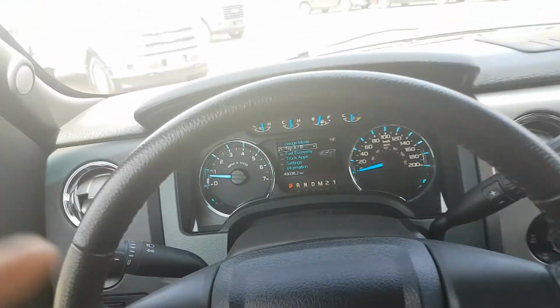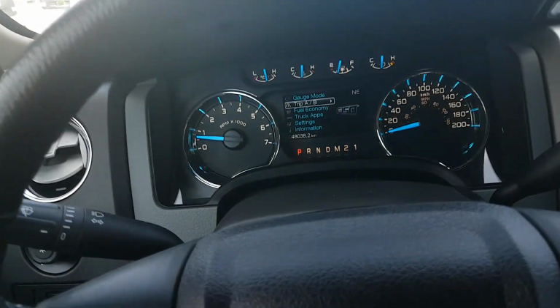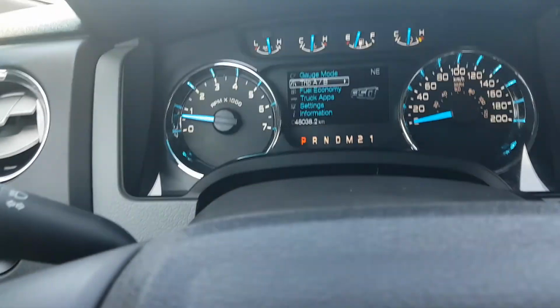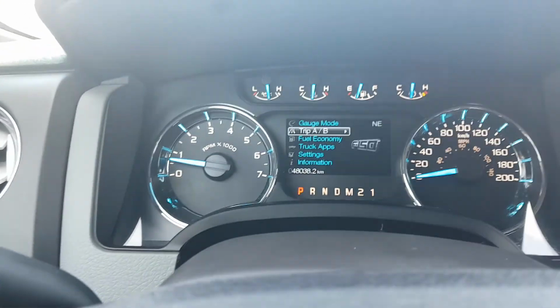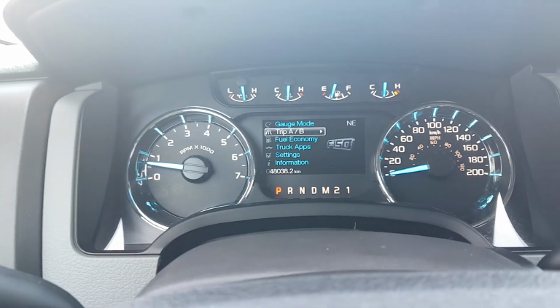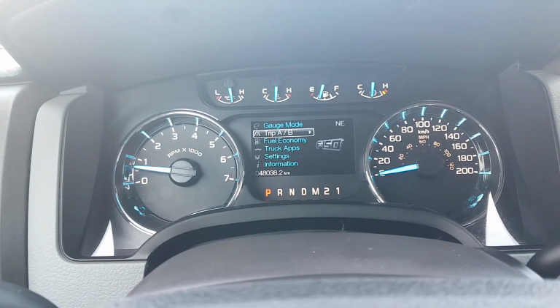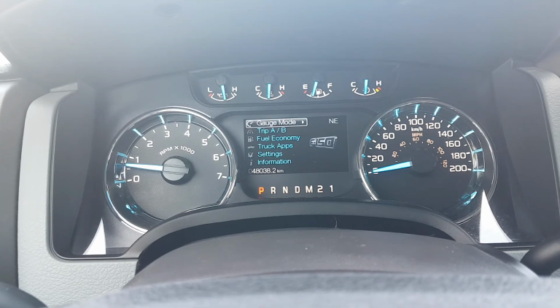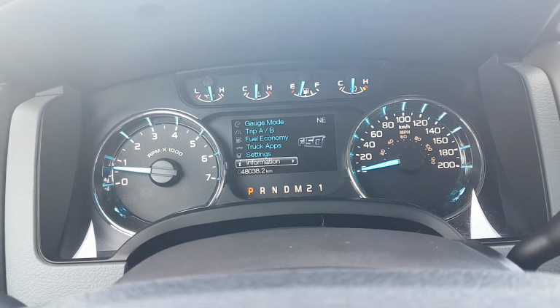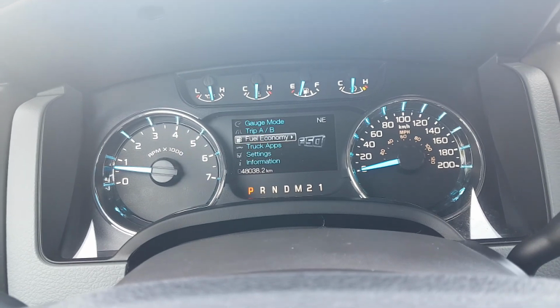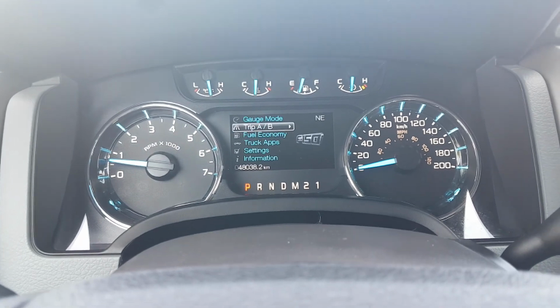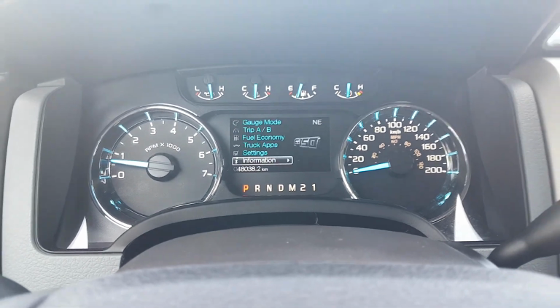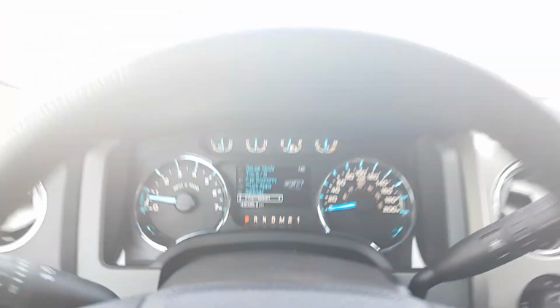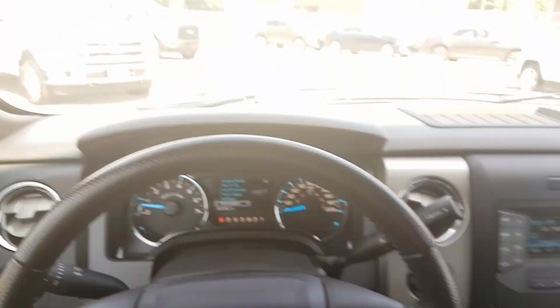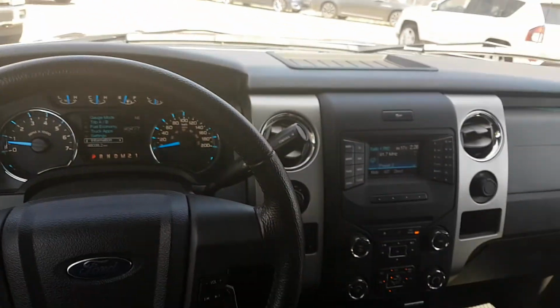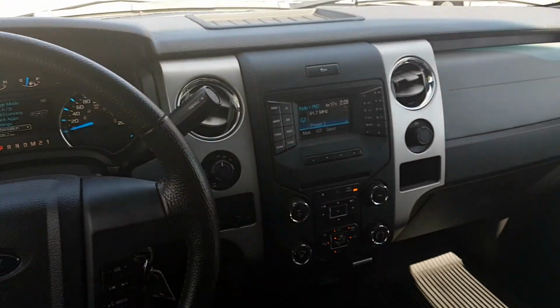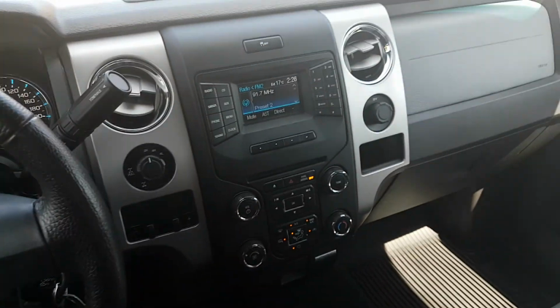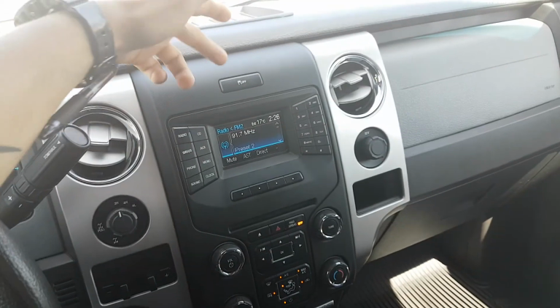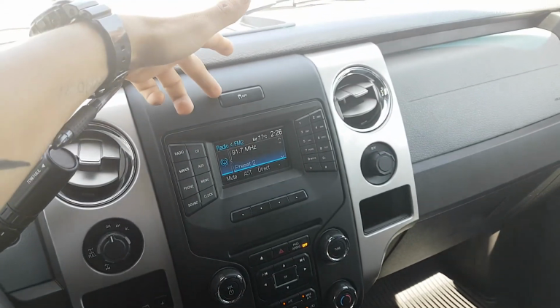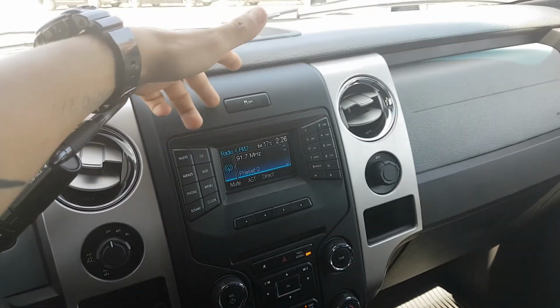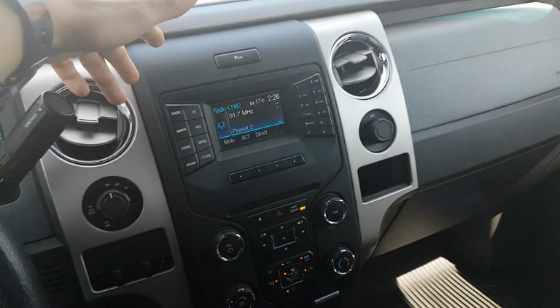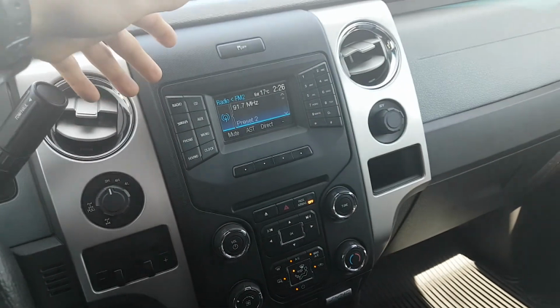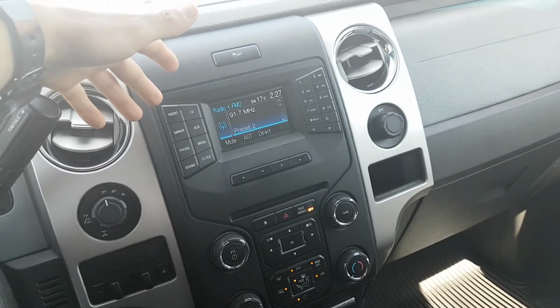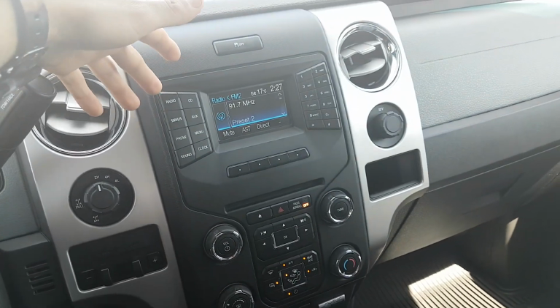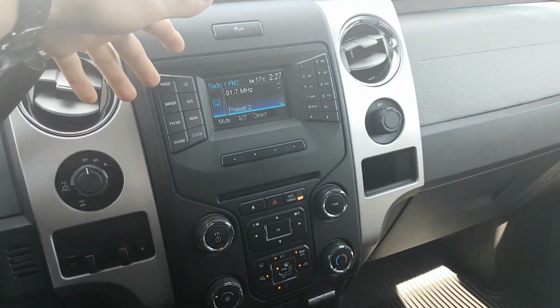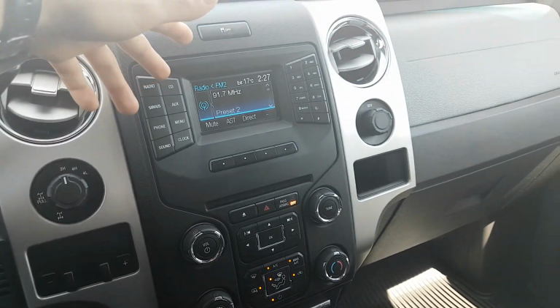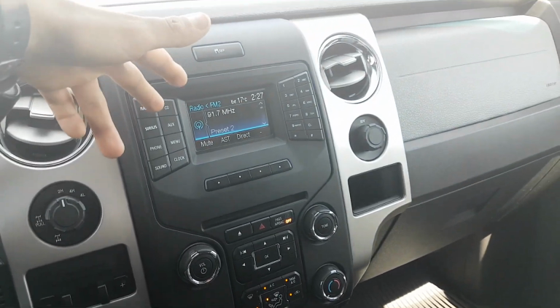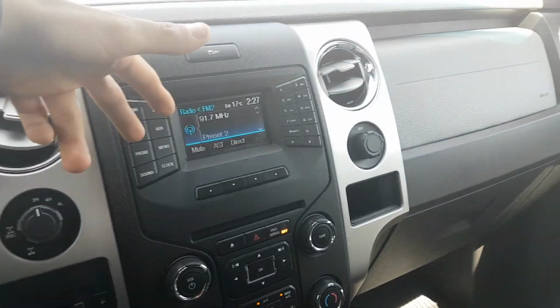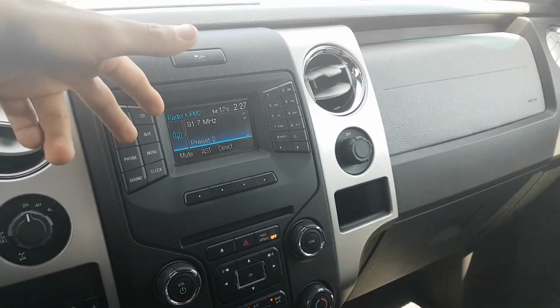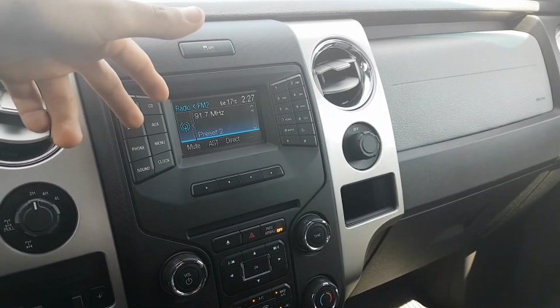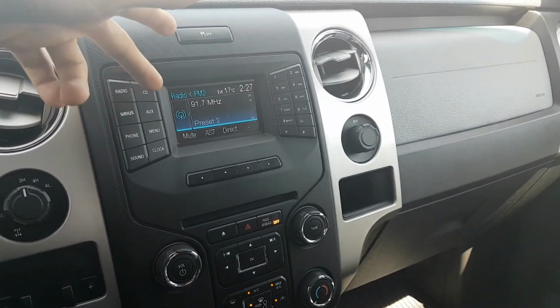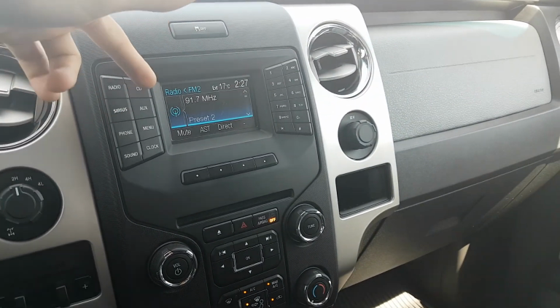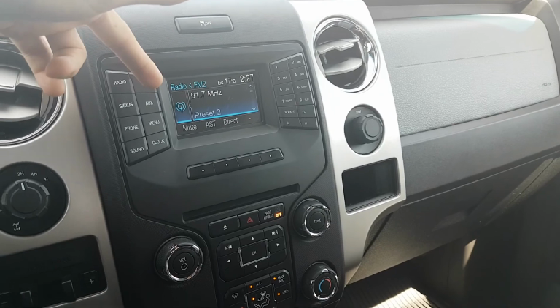Moving along to the dash with information to keep you up to date with your truck. Also, to the center console, traction control. It comes with a radio — AM, FM, CD player, Sirius satellite radio, and auxiliary.